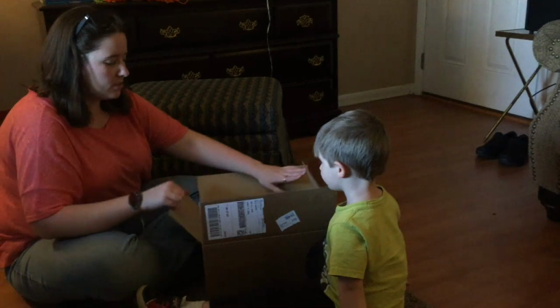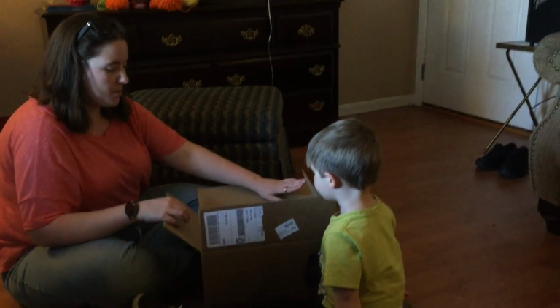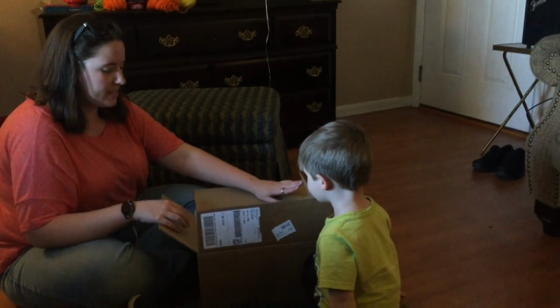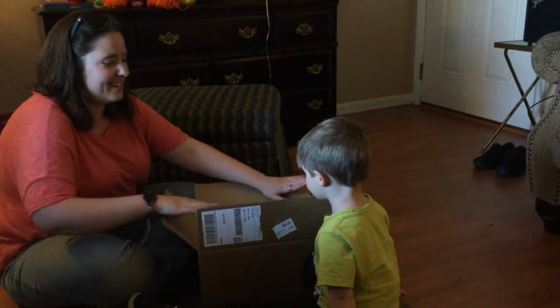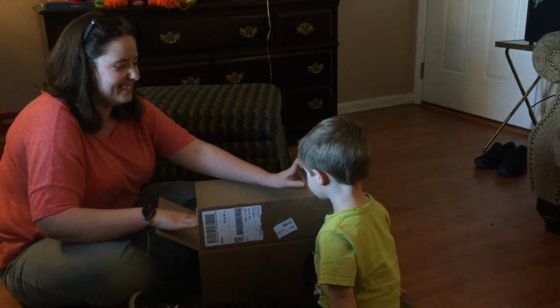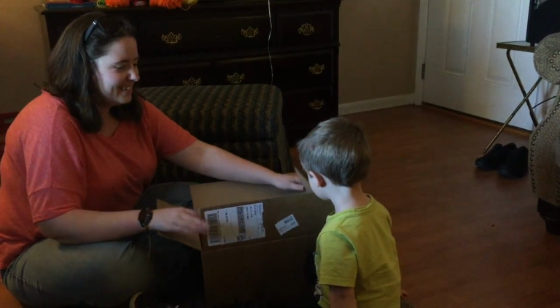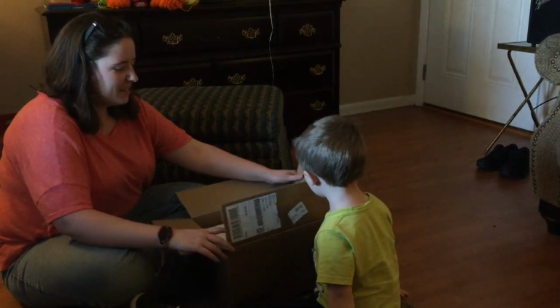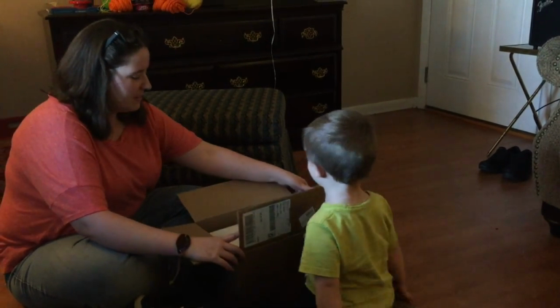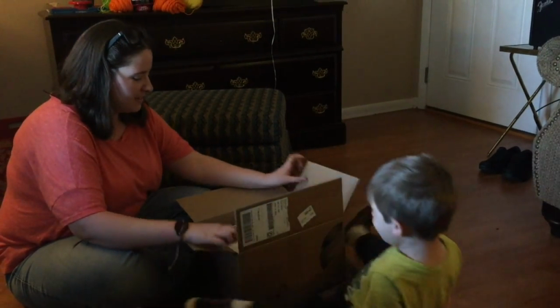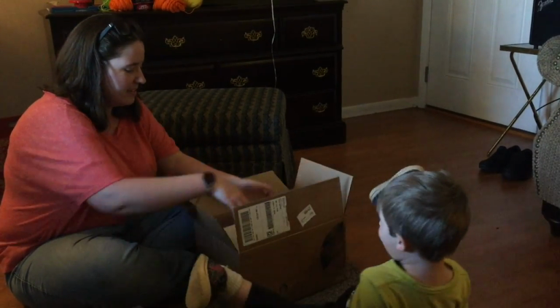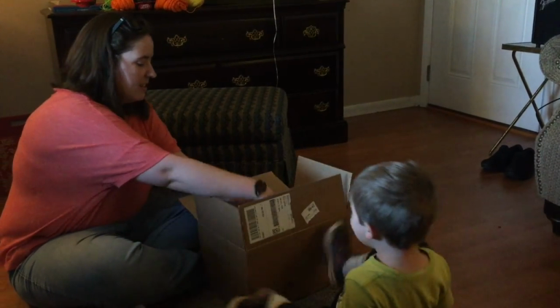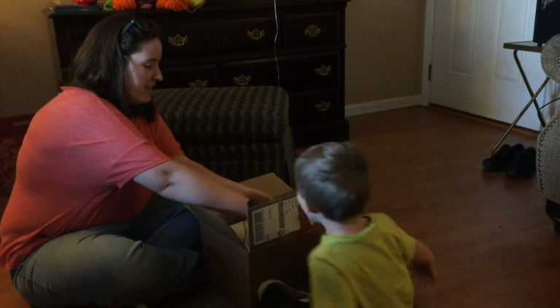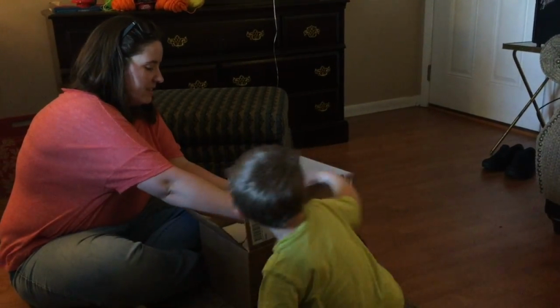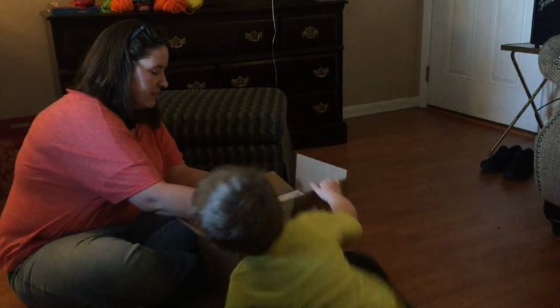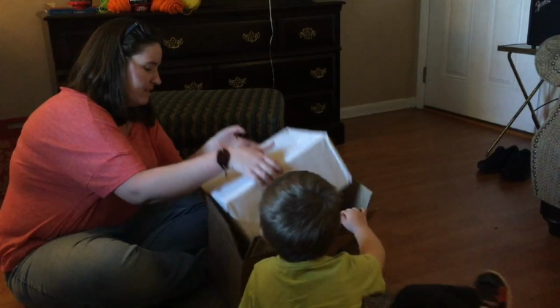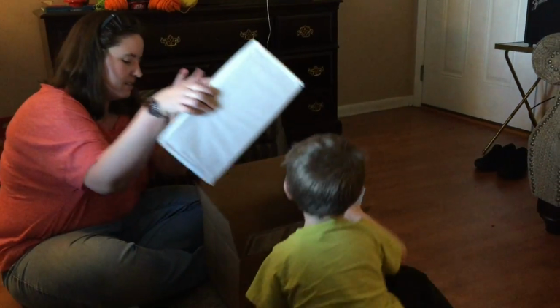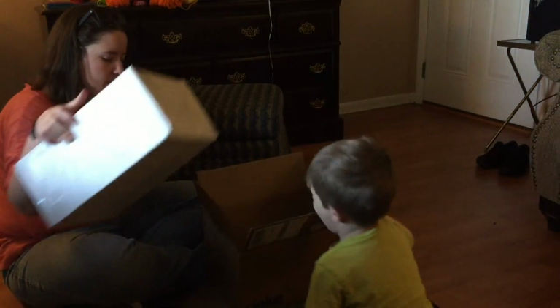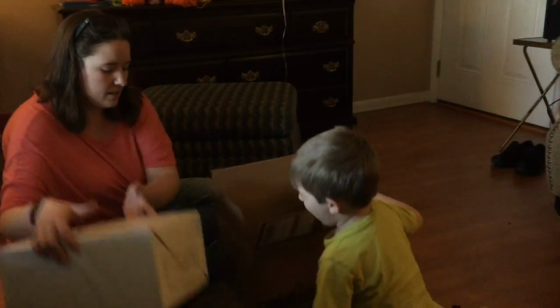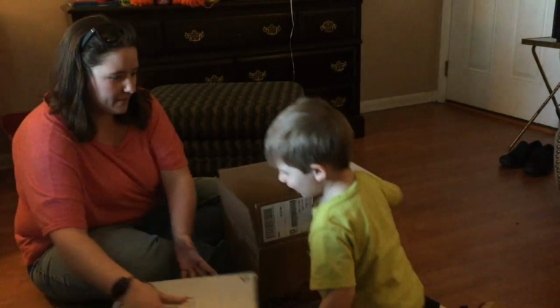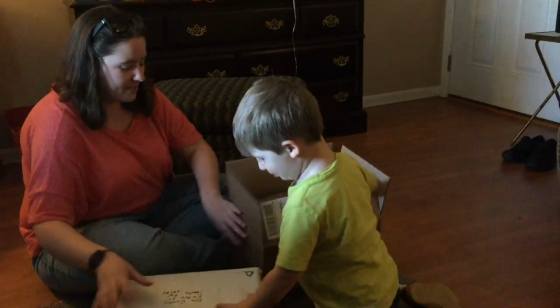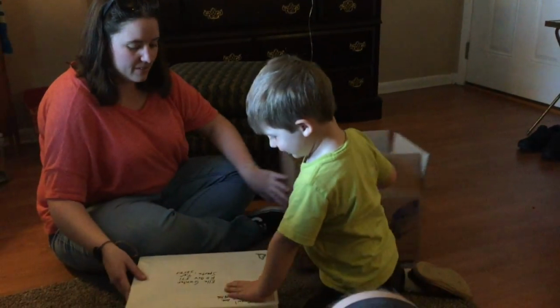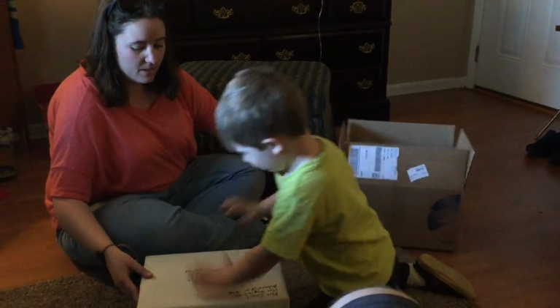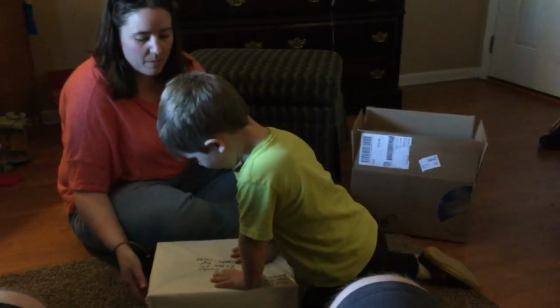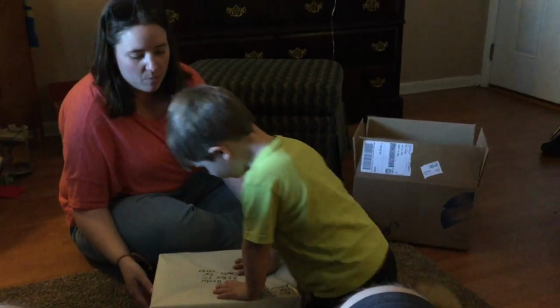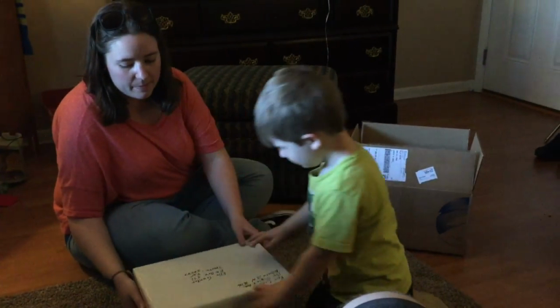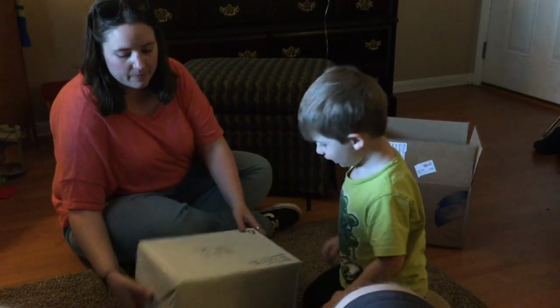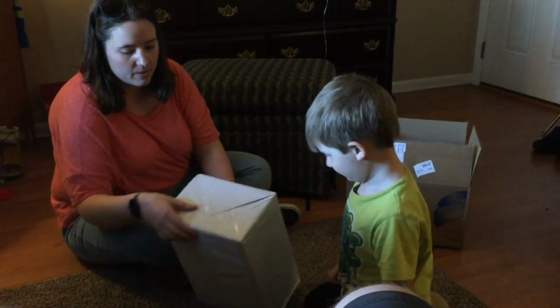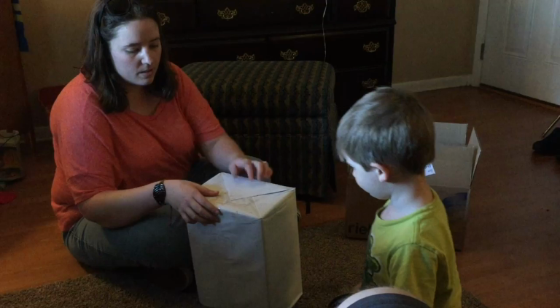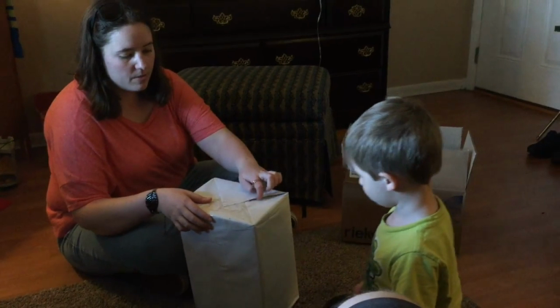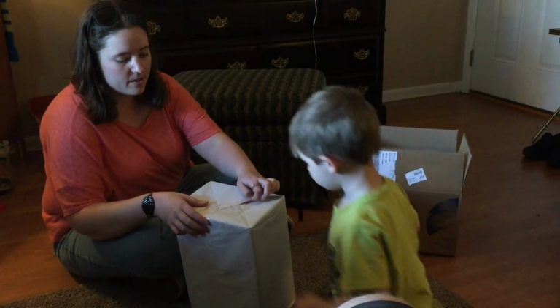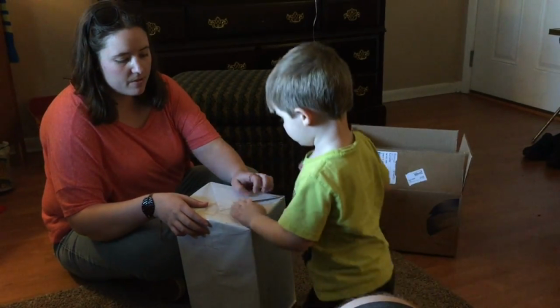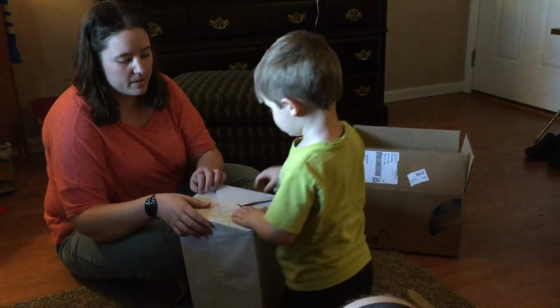There's another box inside! Another box inside? It's a present! Do I have Mama open it? Yeah, right here. Grab it and rip it.